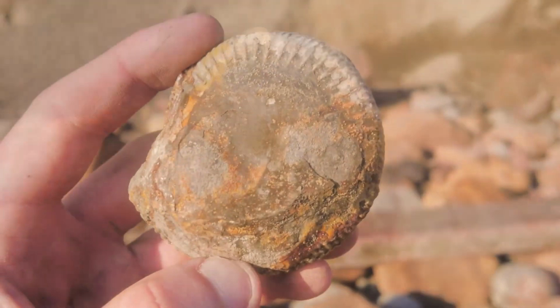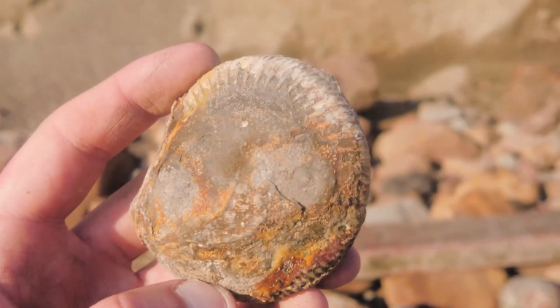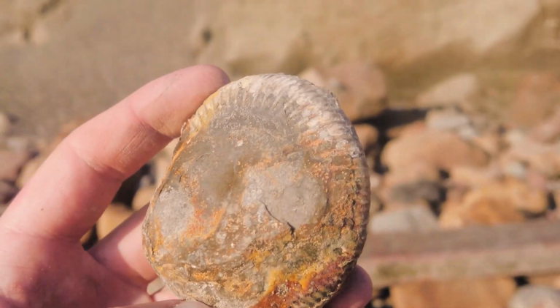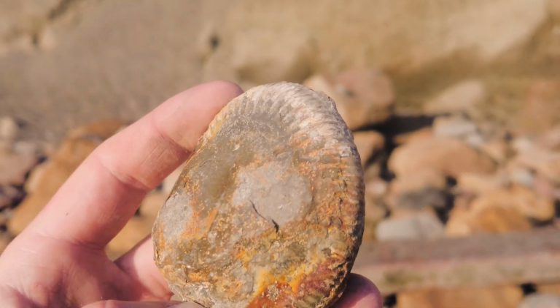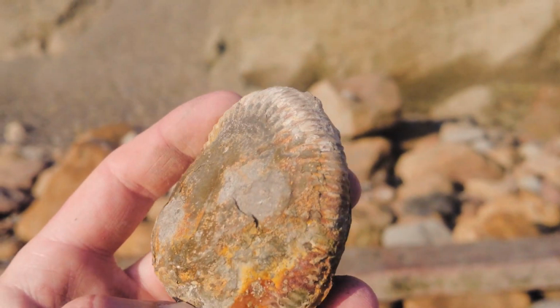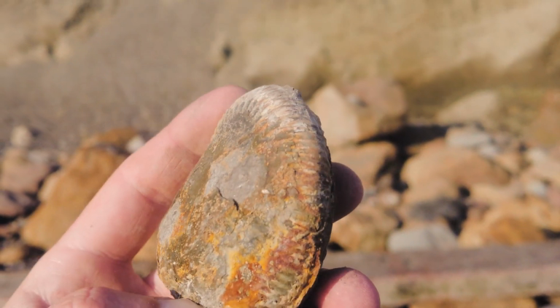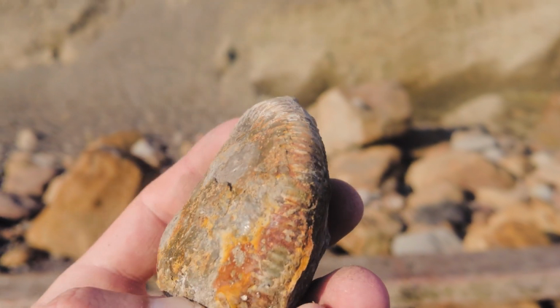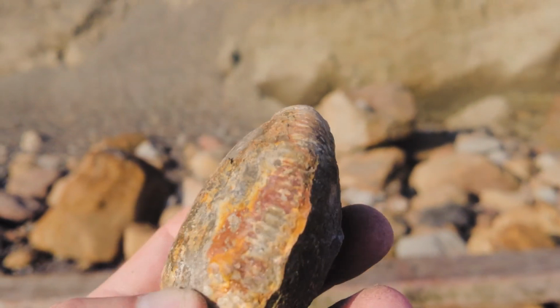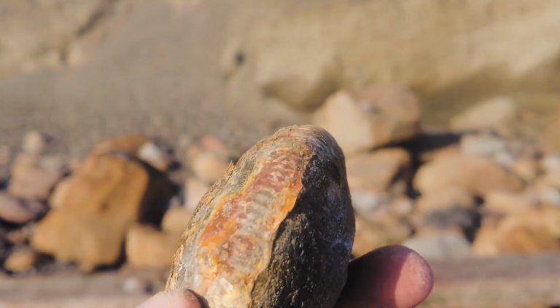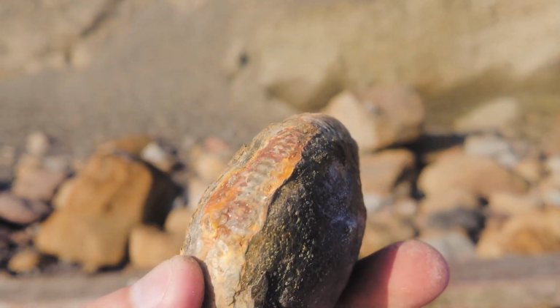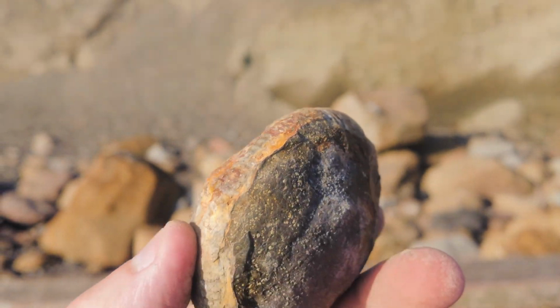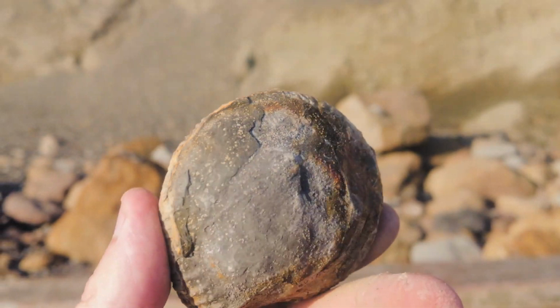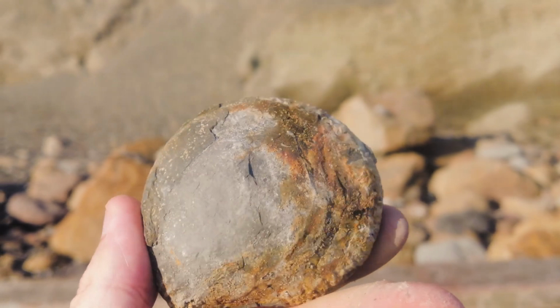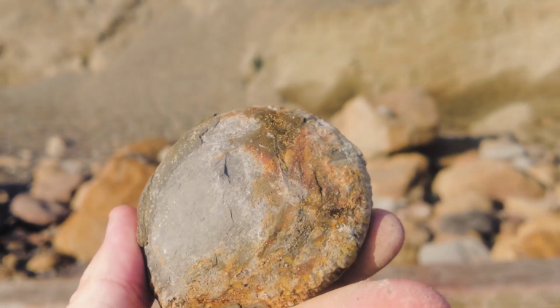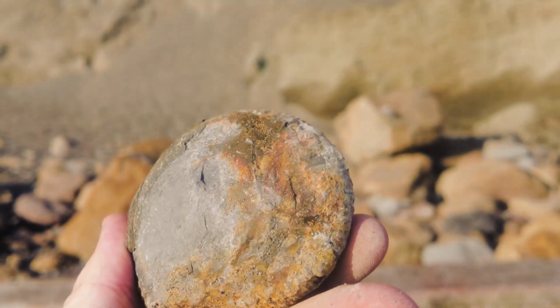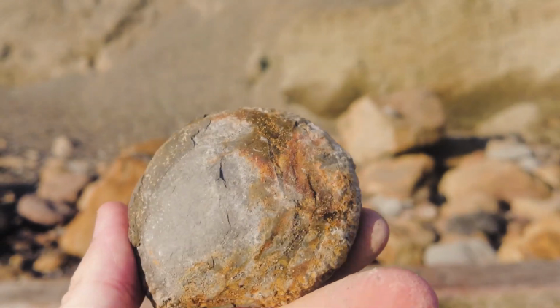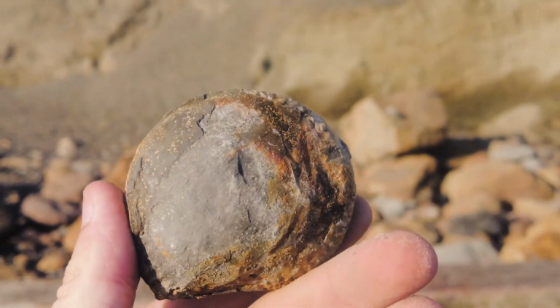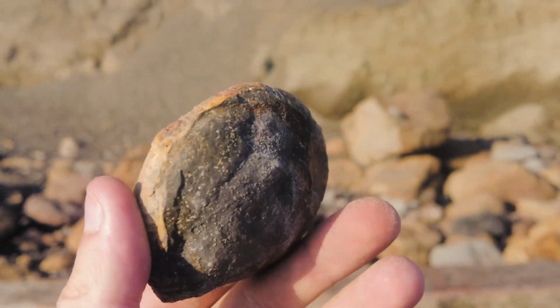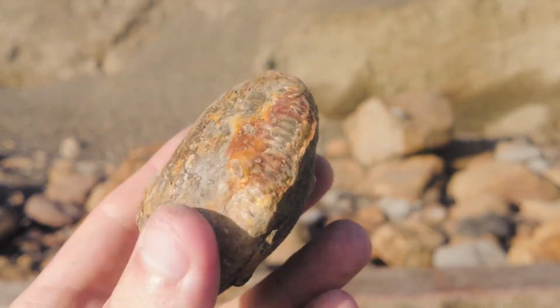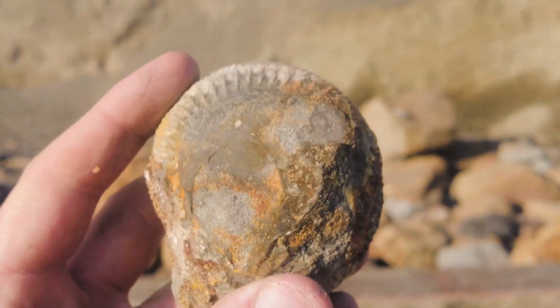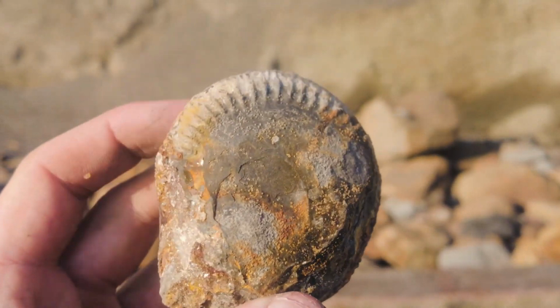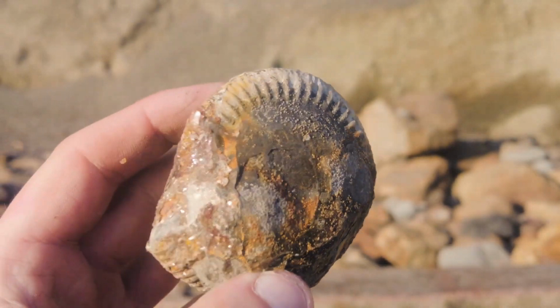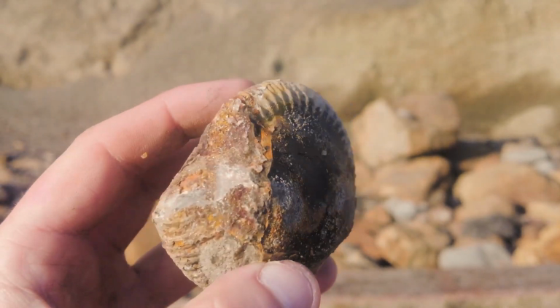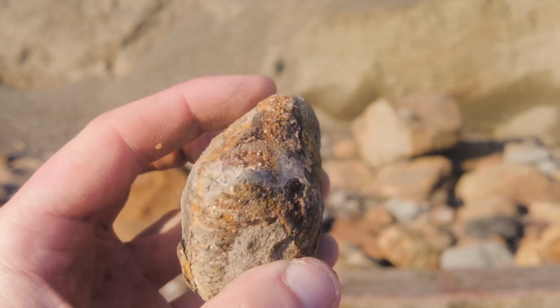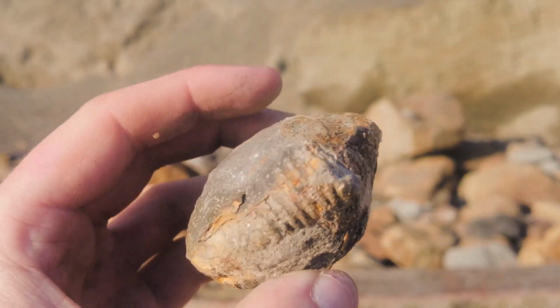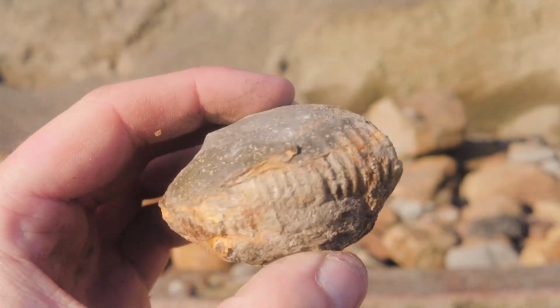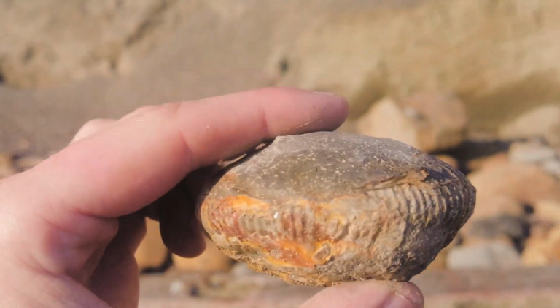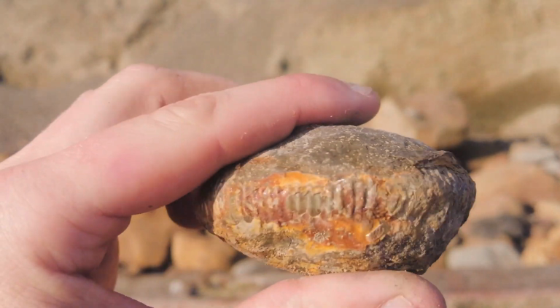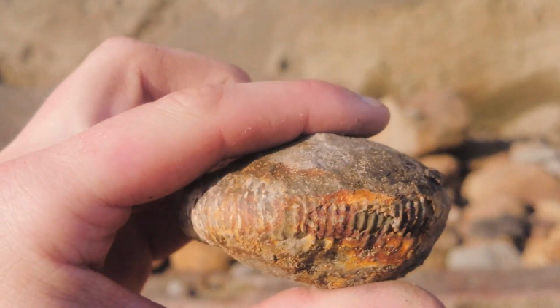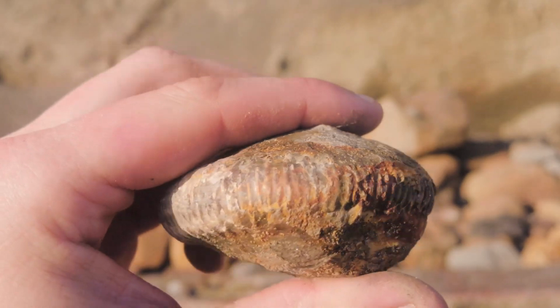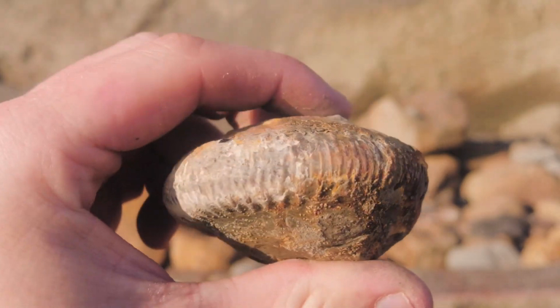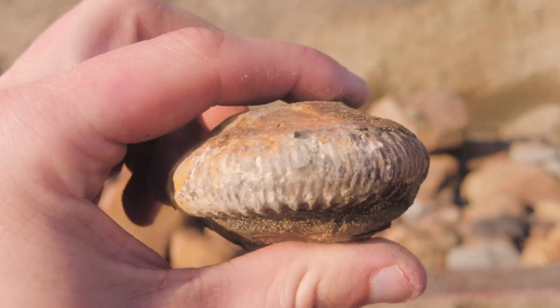Another really fresh ammonite nodule, fresh out of the cliffs, and the sea has not hit it yet. It would be a little beauty, that one.